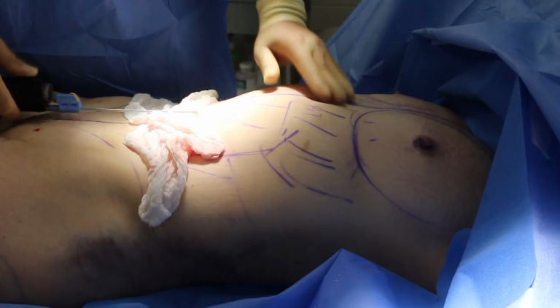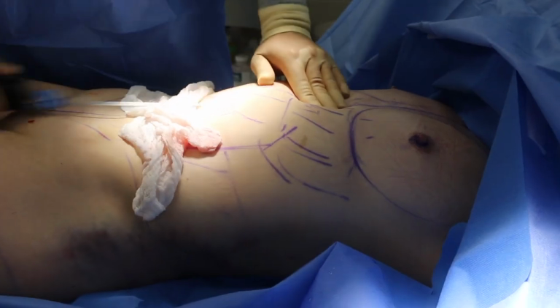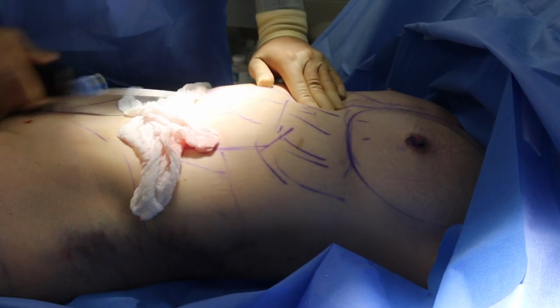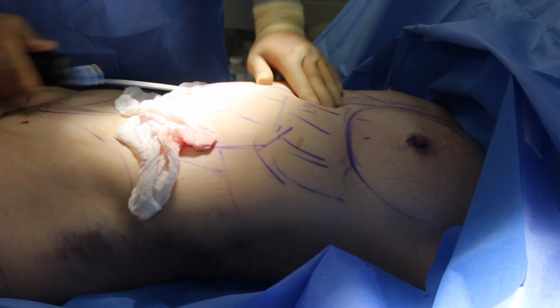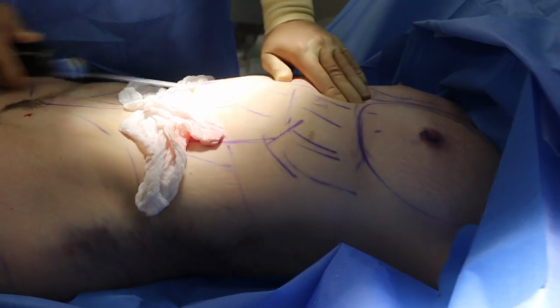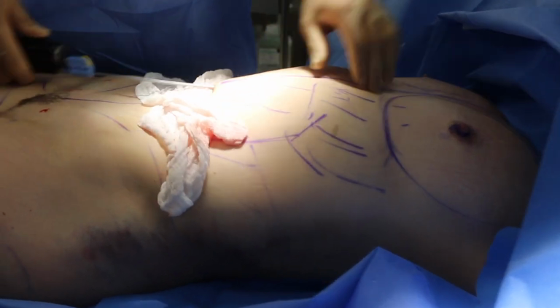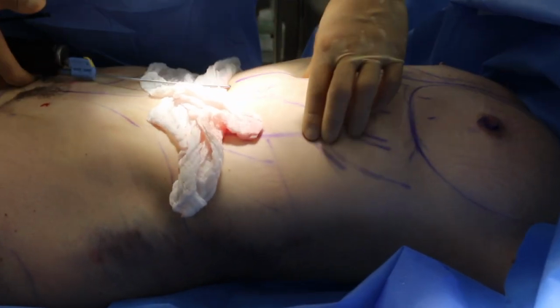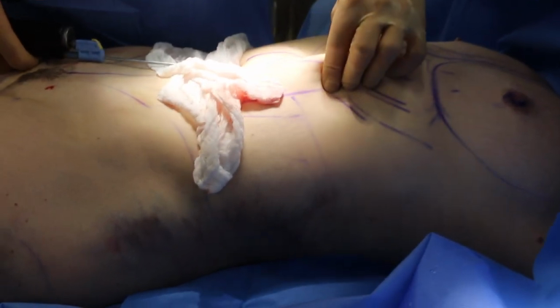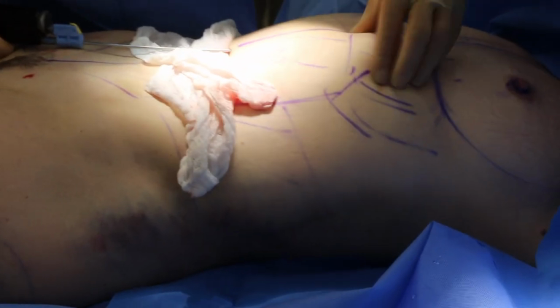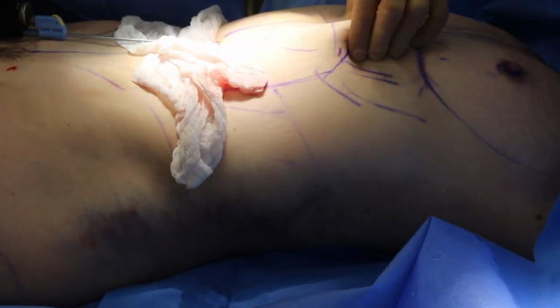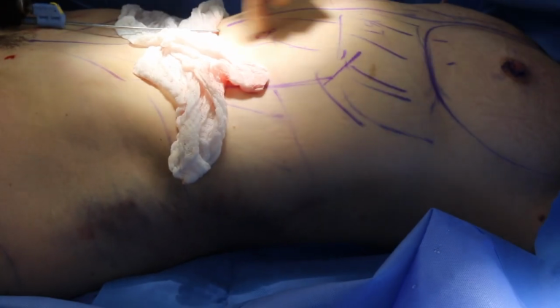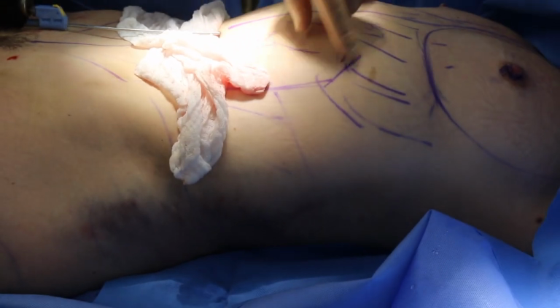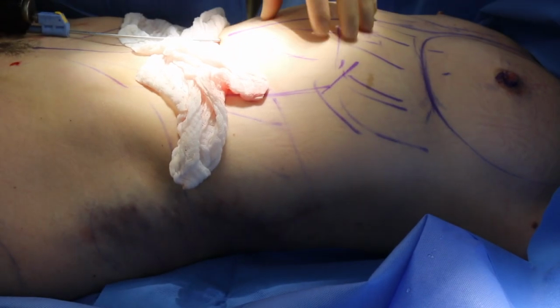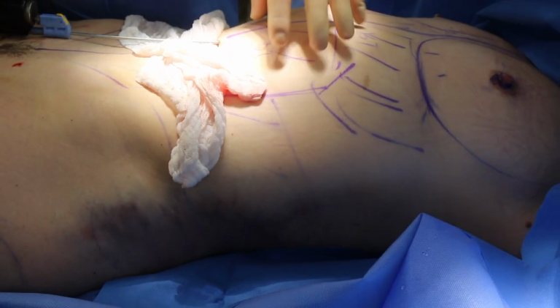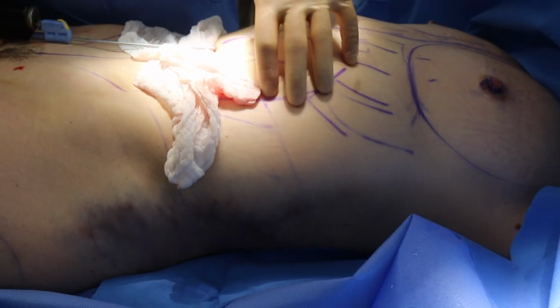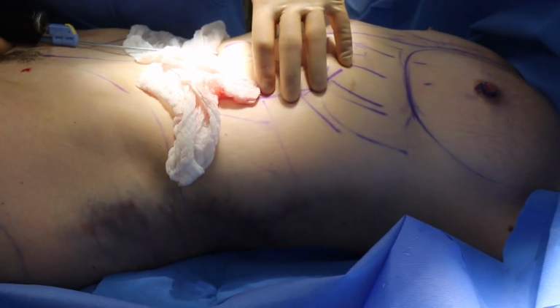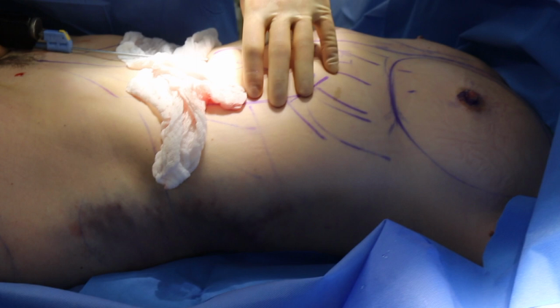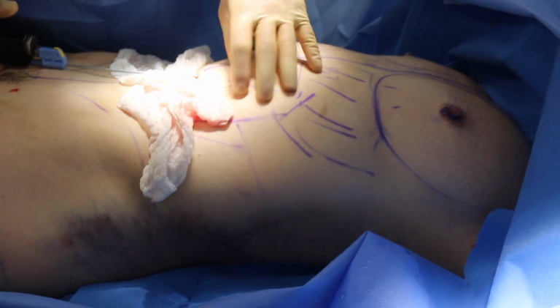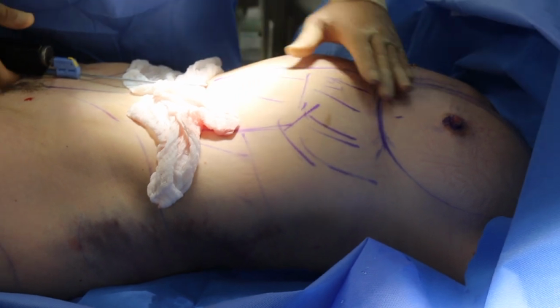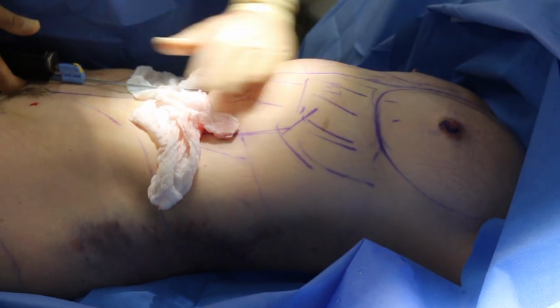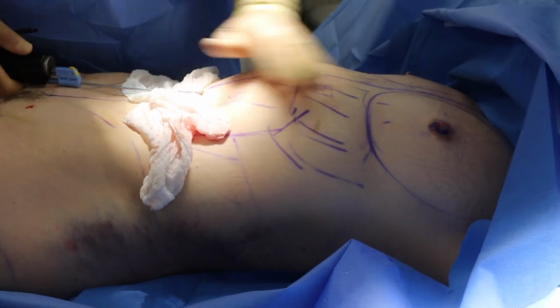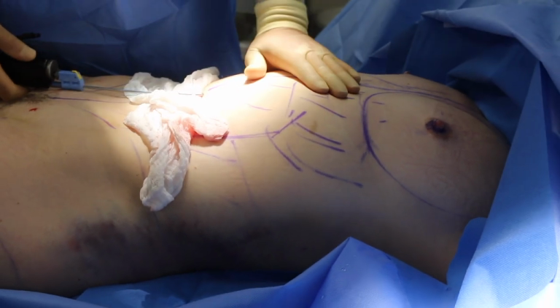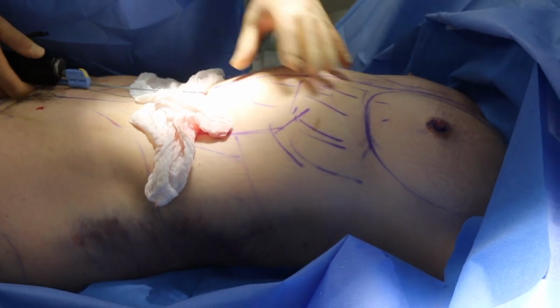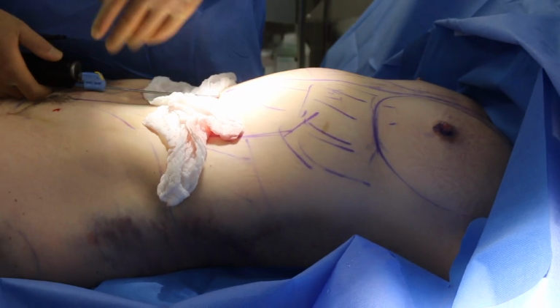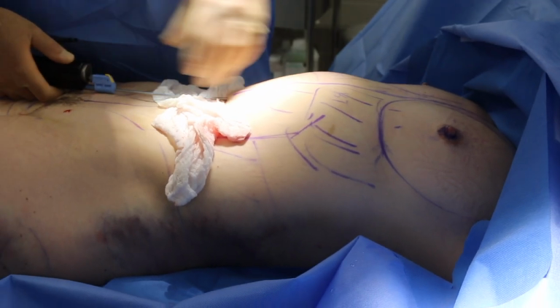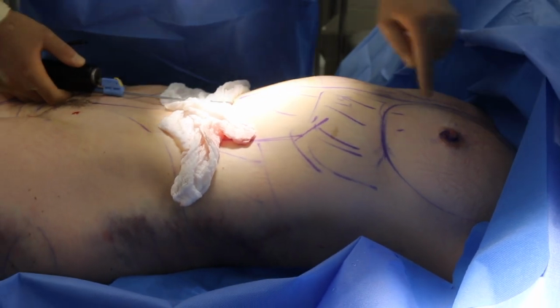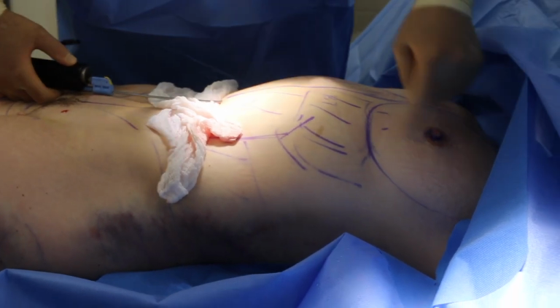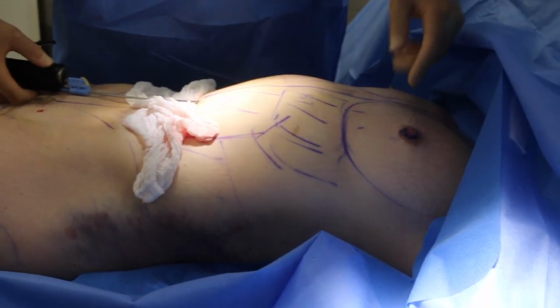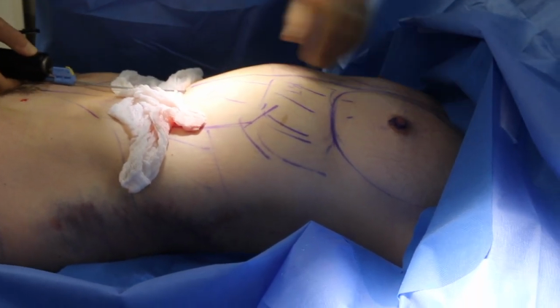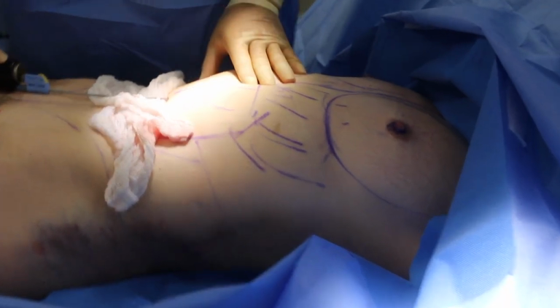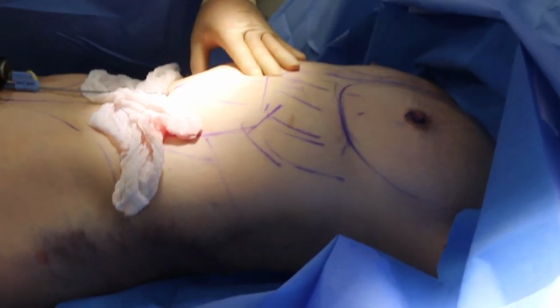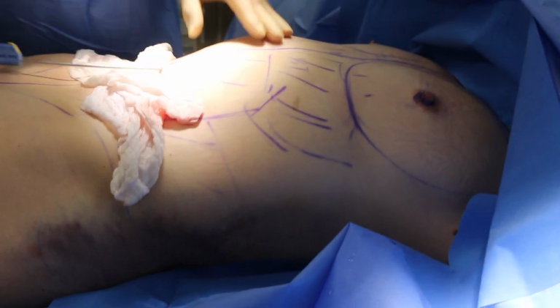So now I'm liposuctioning the front — we're going to just reduce the volume here, and then I'm going to body tighten everything to get the skin to shrink up a little bit more. It'll give her a nice, even contour. We'll take that fat and we'll graft it into her breast, give her about a cup size bigger.